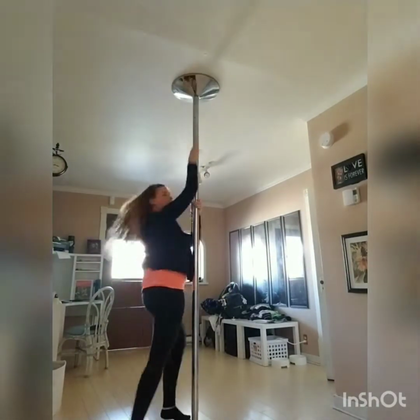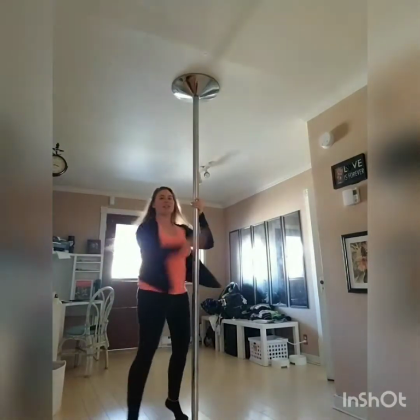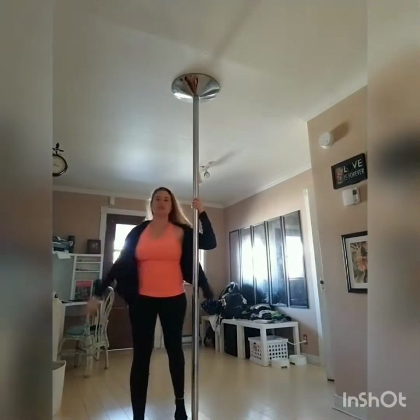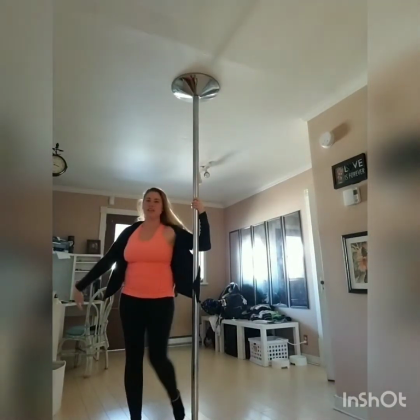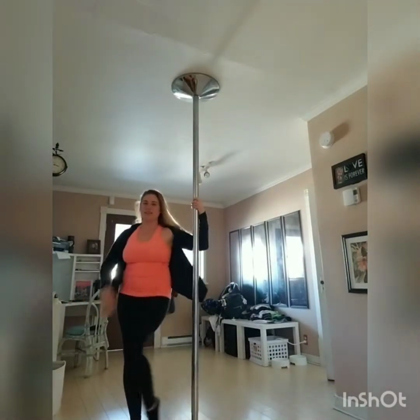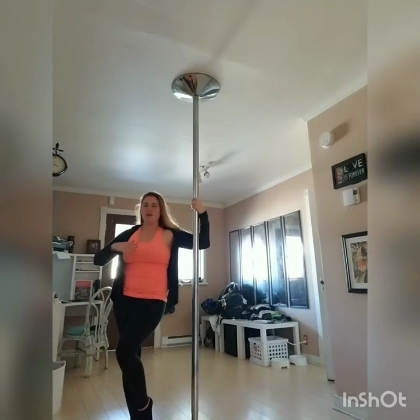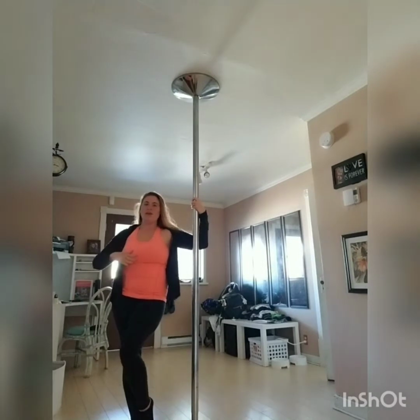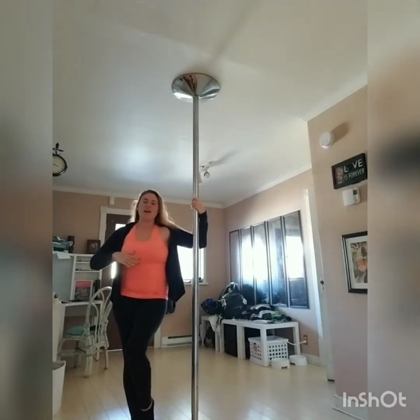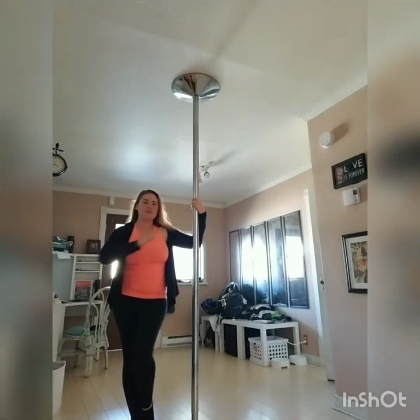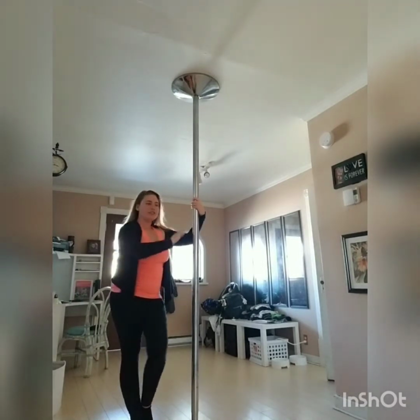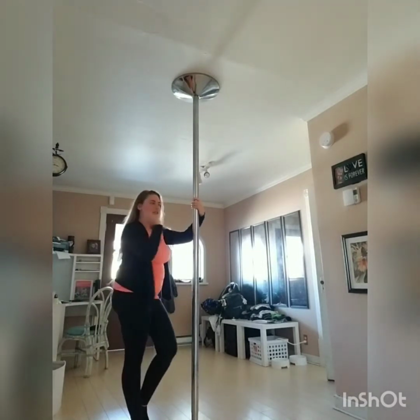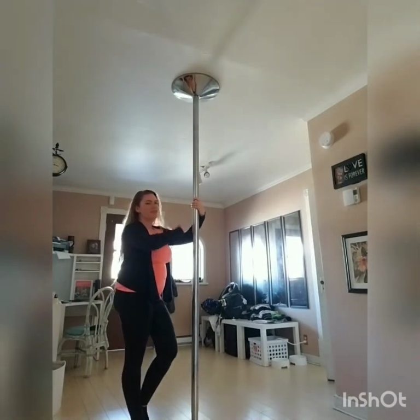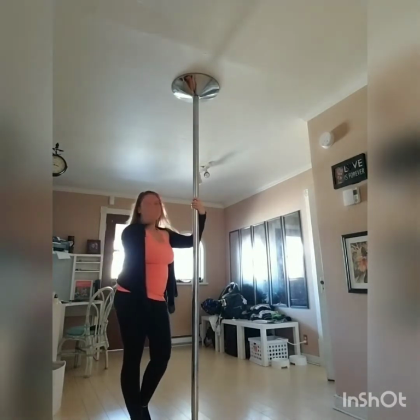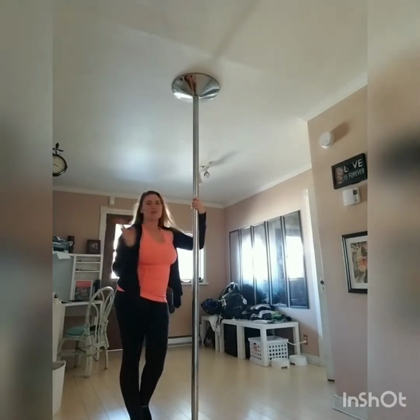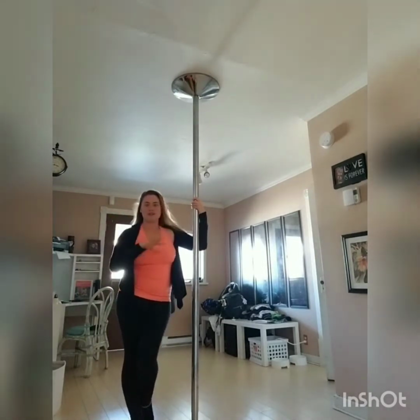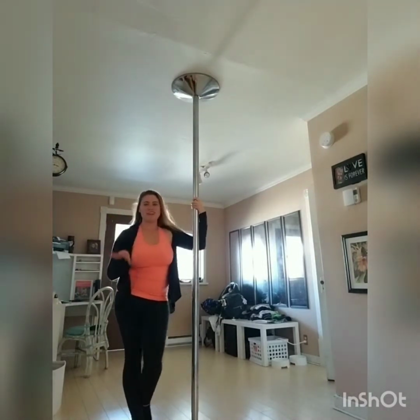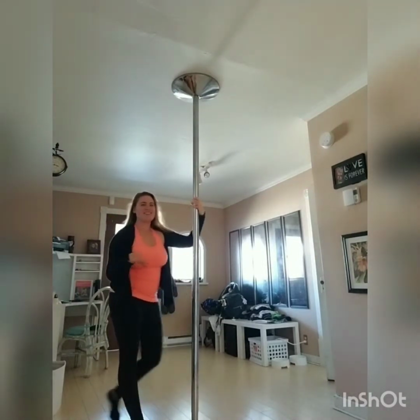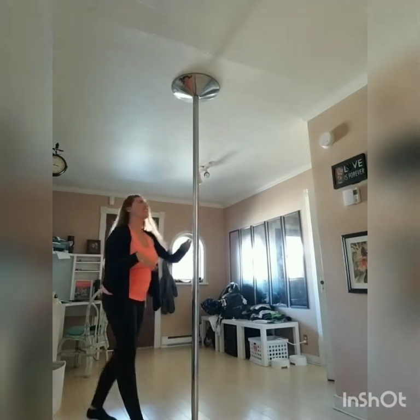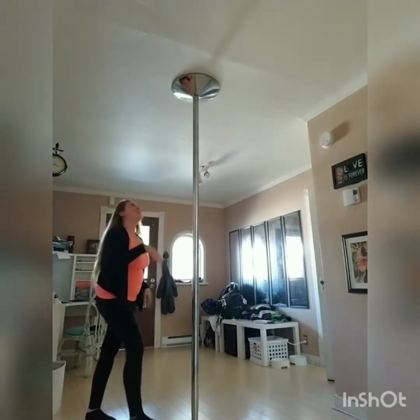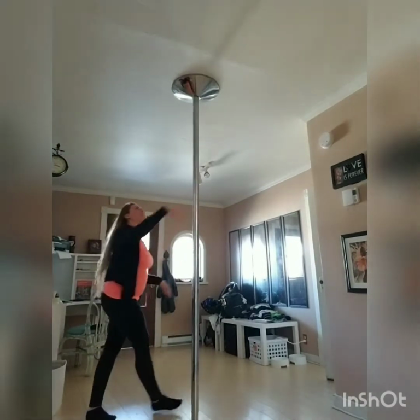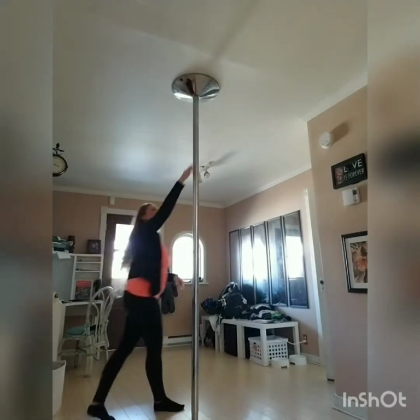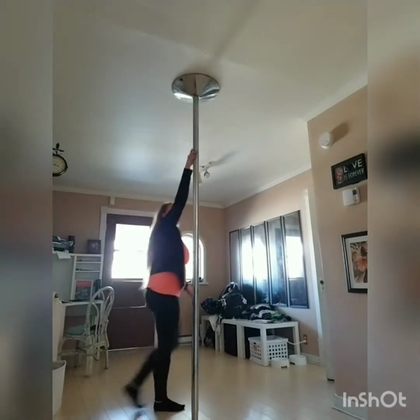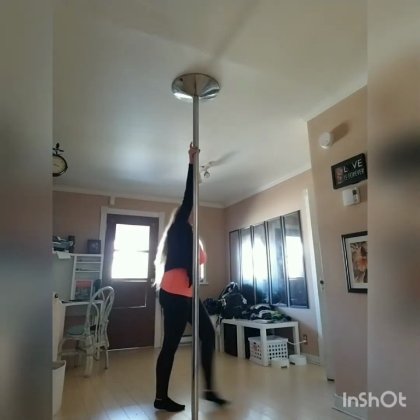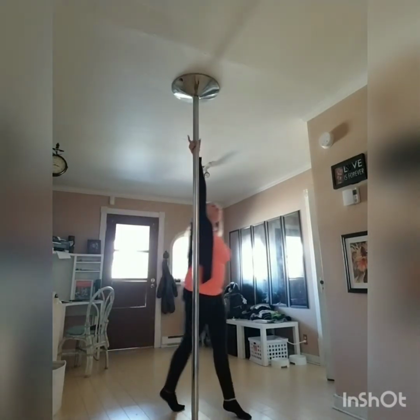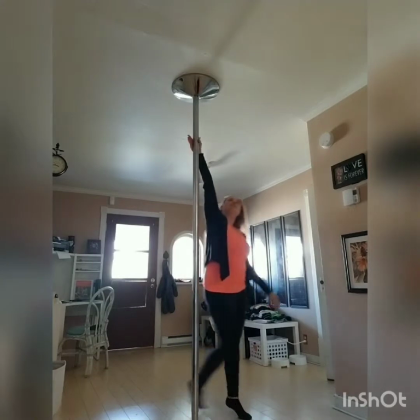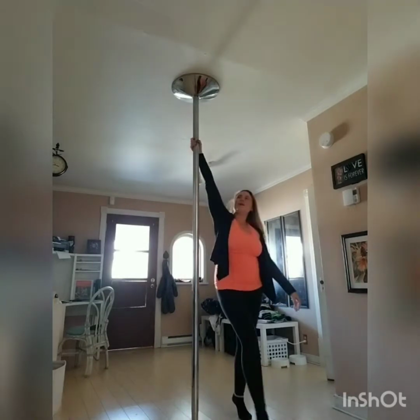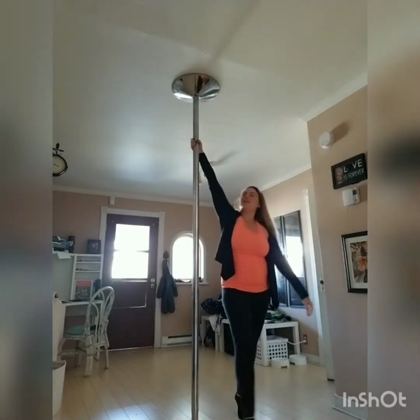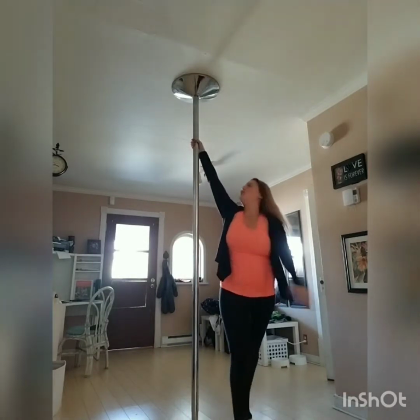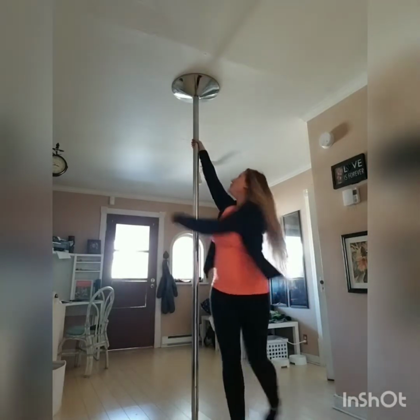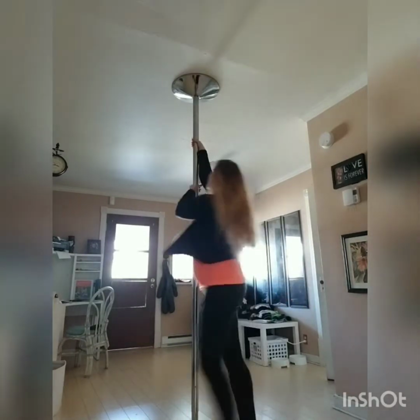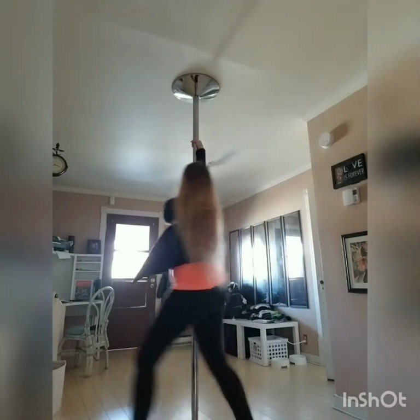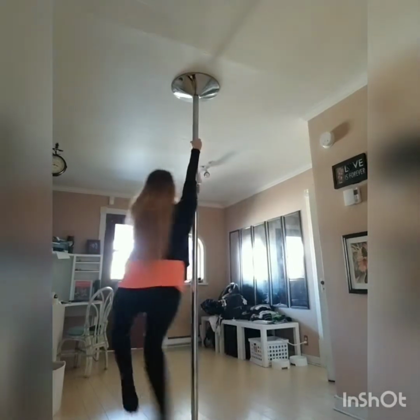And just lift your legs up and you're just going to spin around a few times — one, two, three.